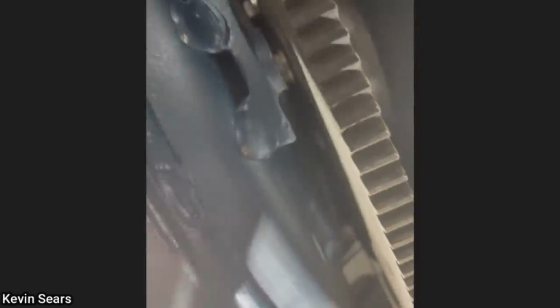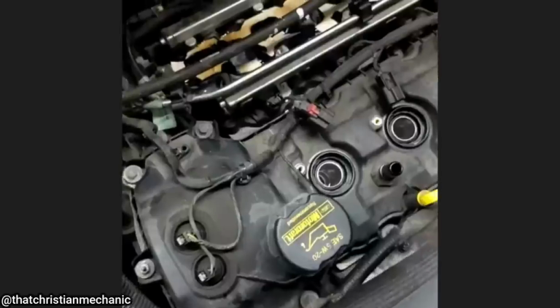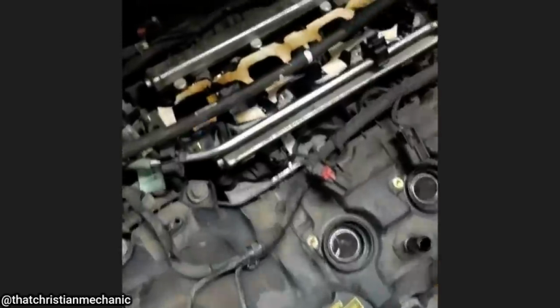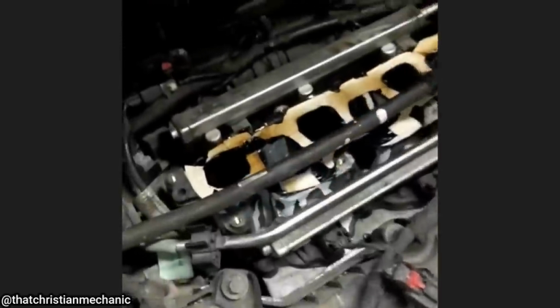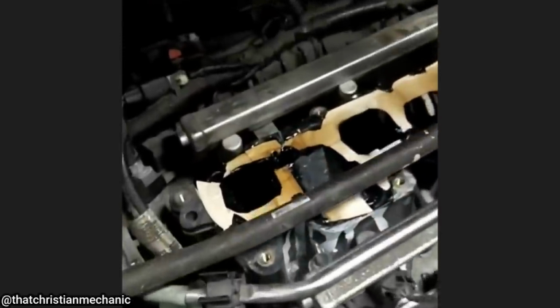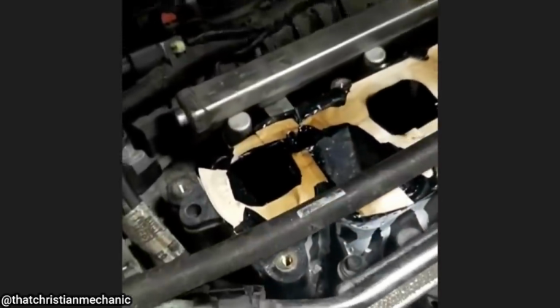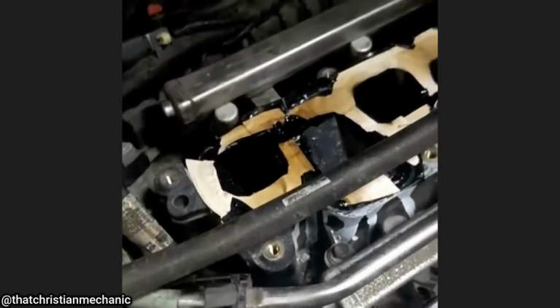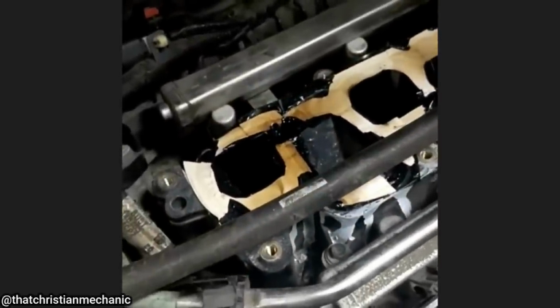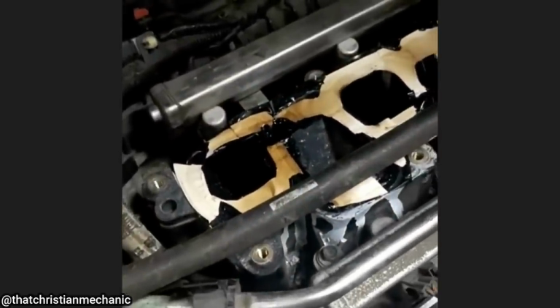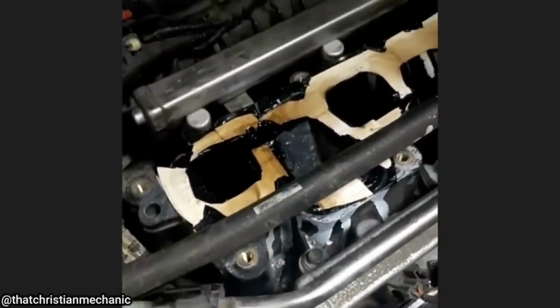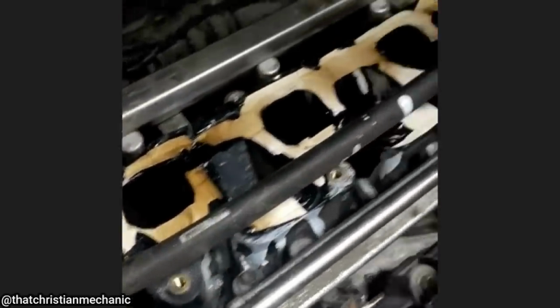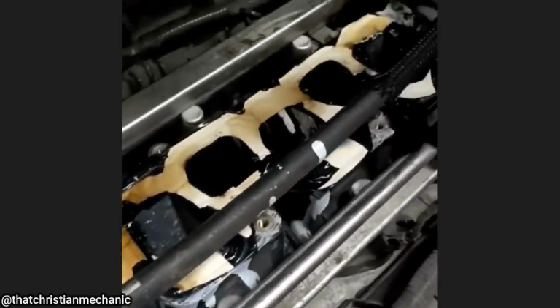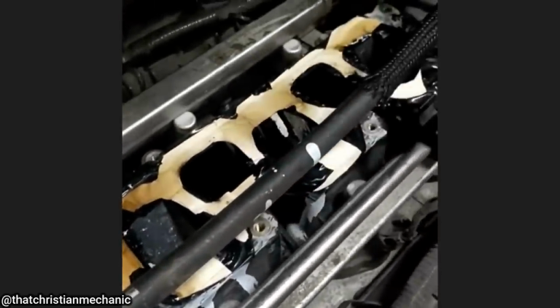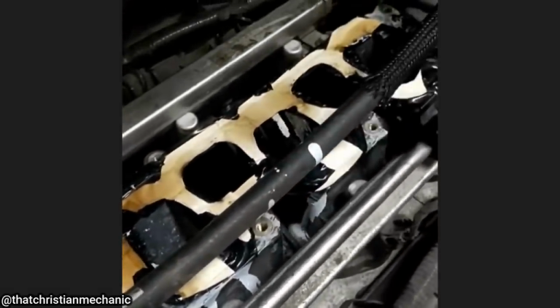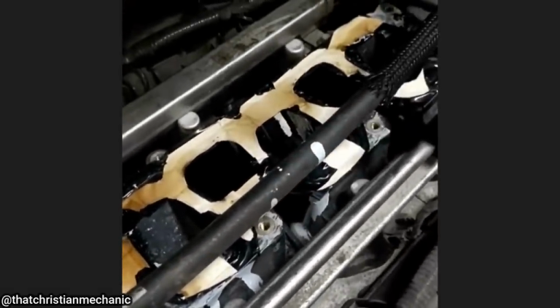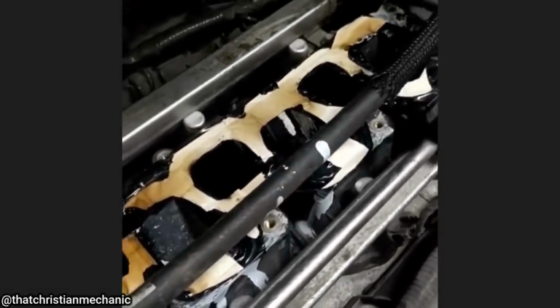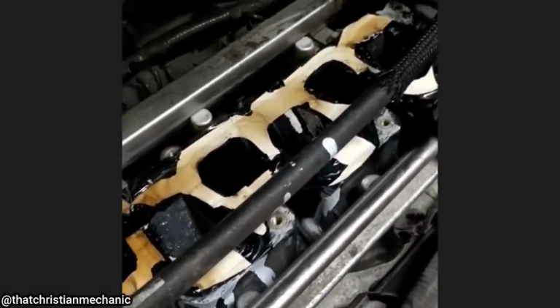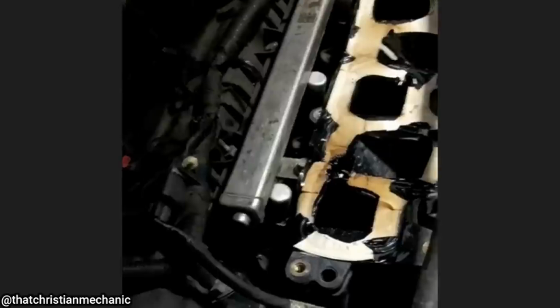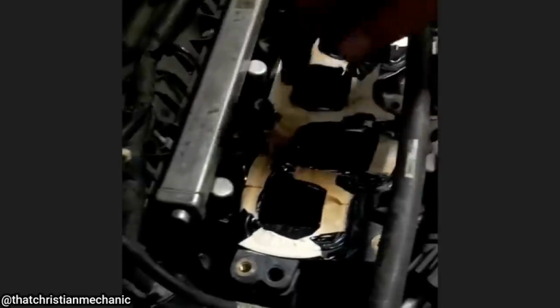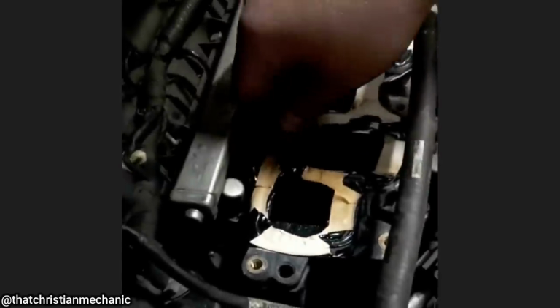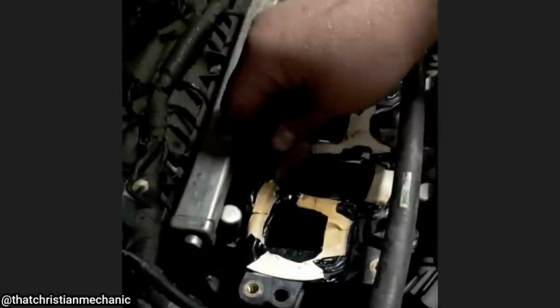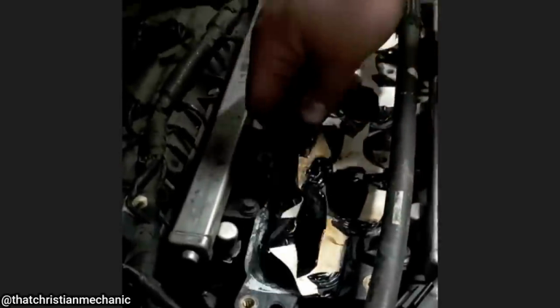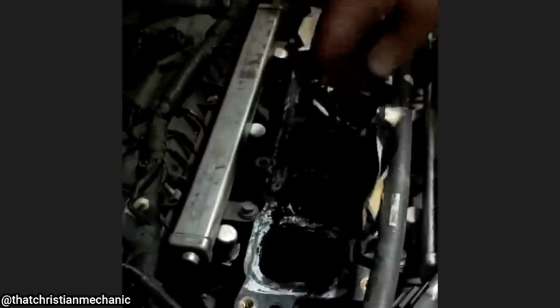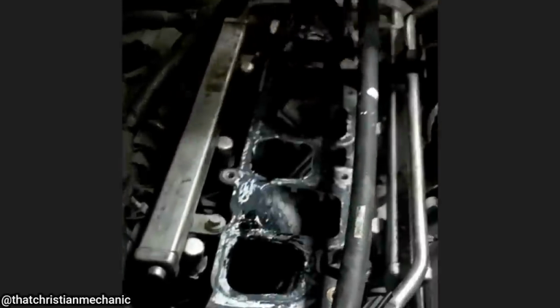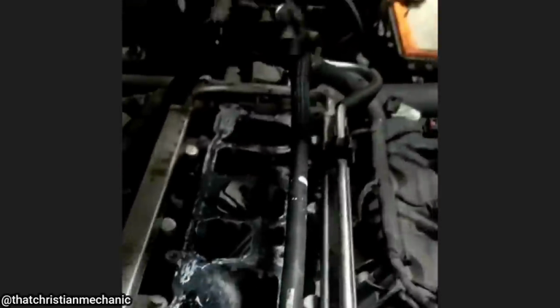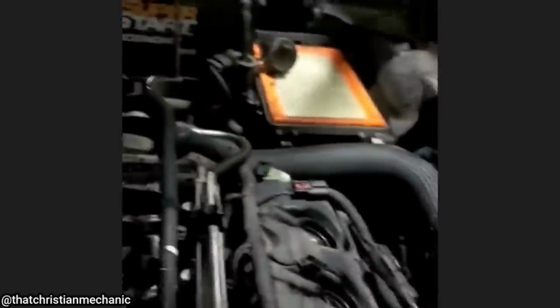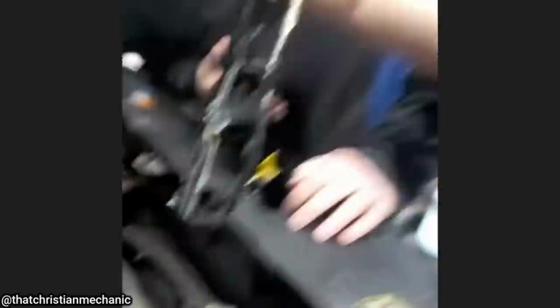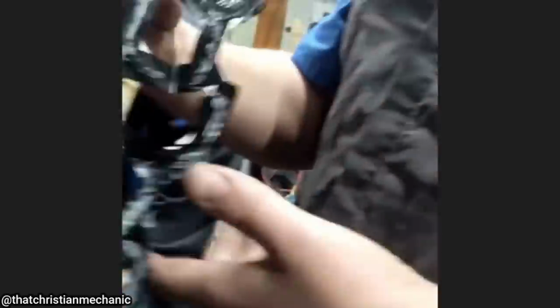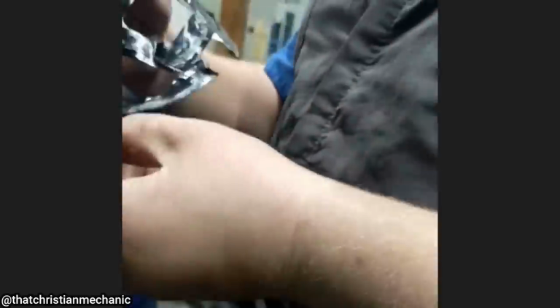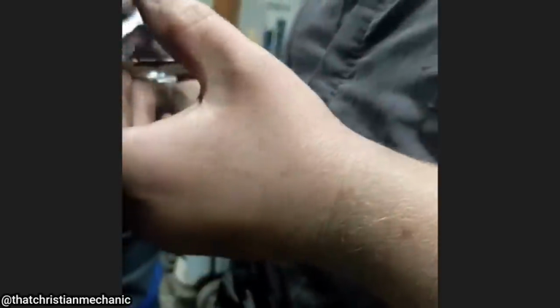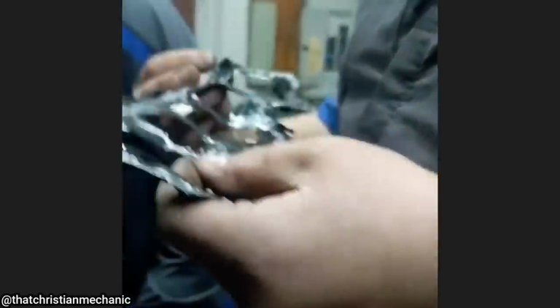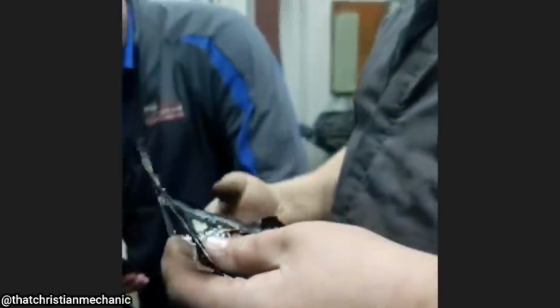This customer came in because their check engine light is on after they installed new spark plugs. When the customer reinstalled the intake manifold after installing the spark plugs, he just used cardboard and electrical tape as a gasket.